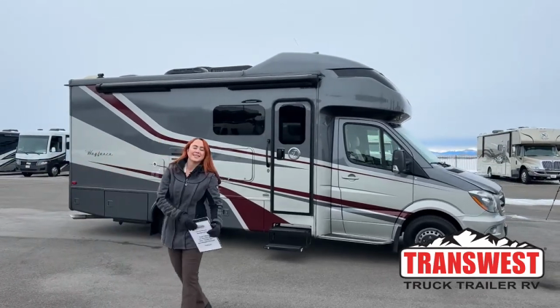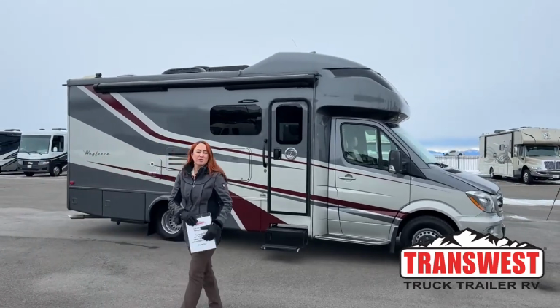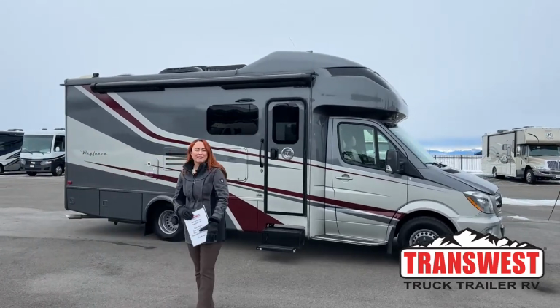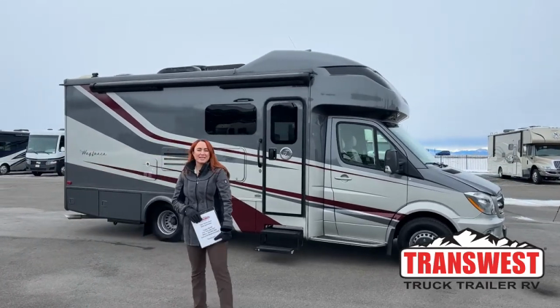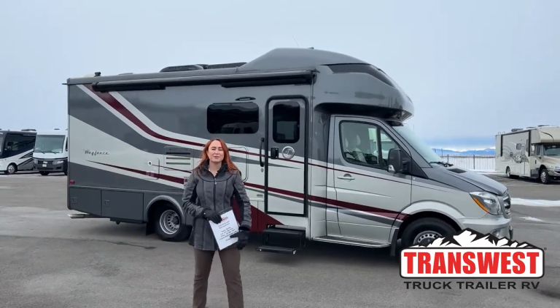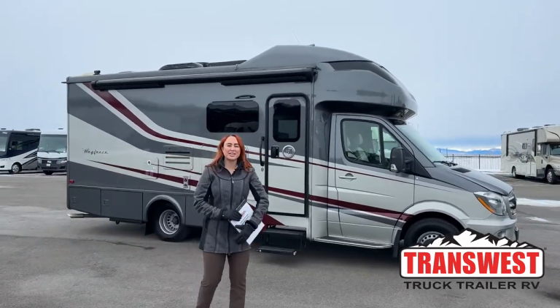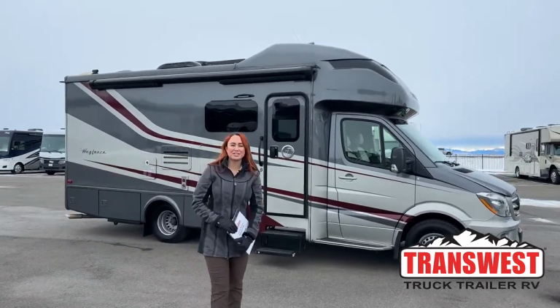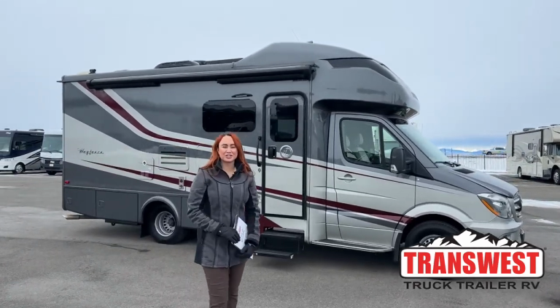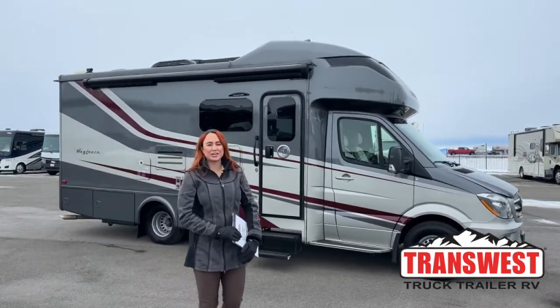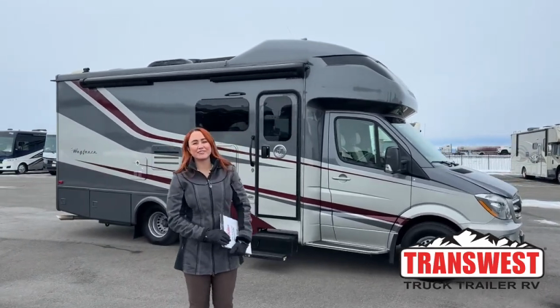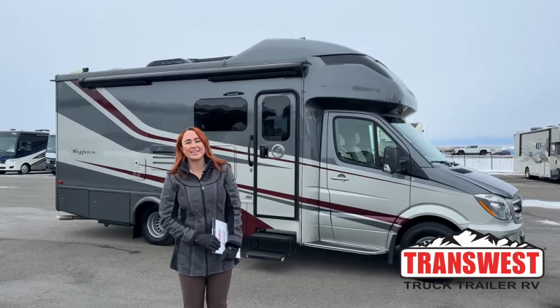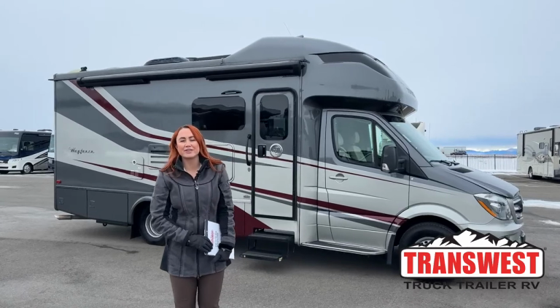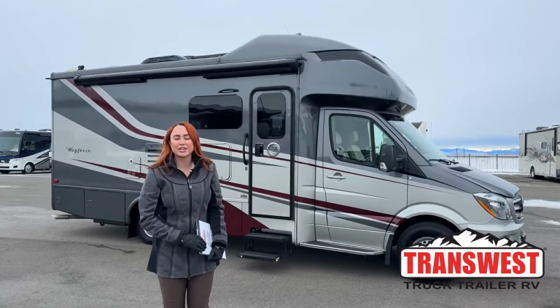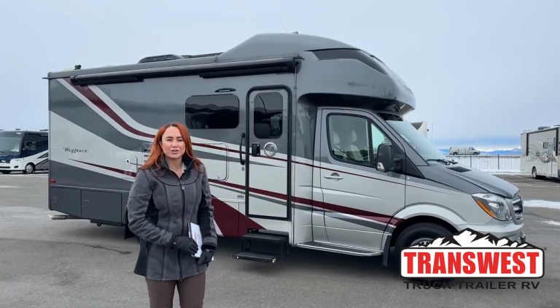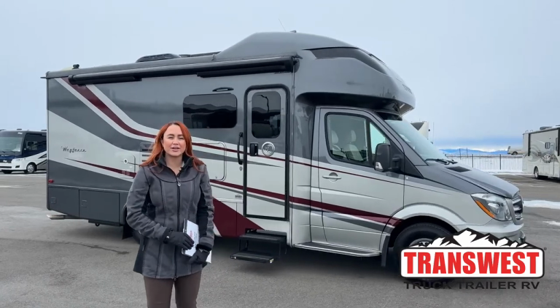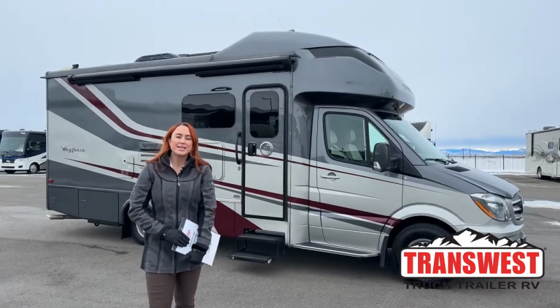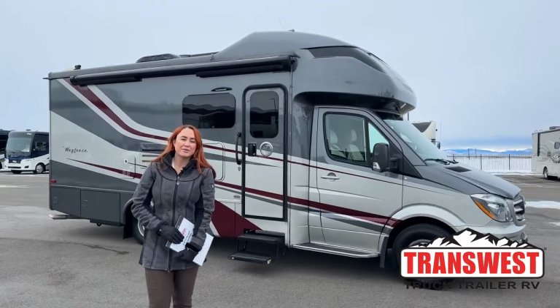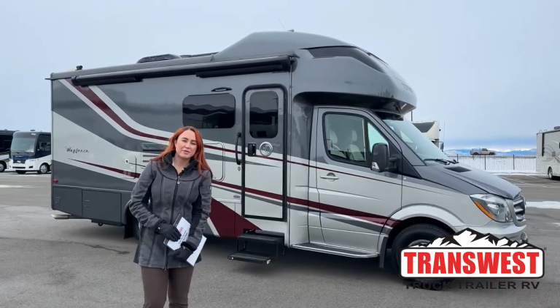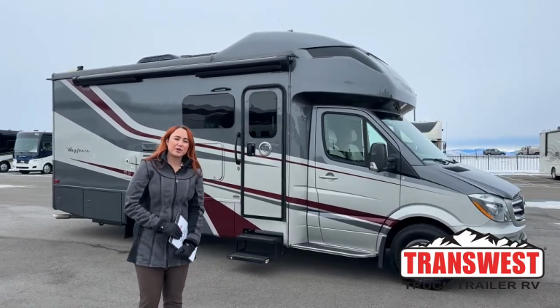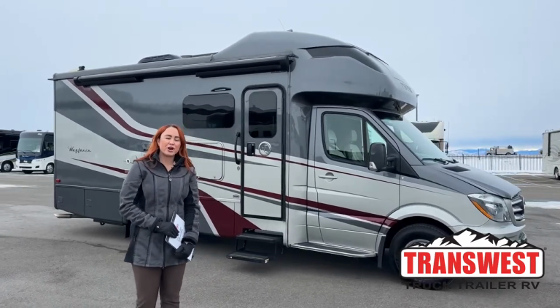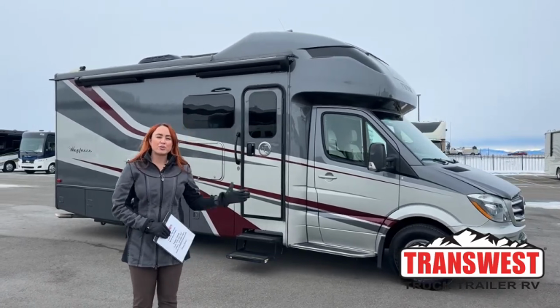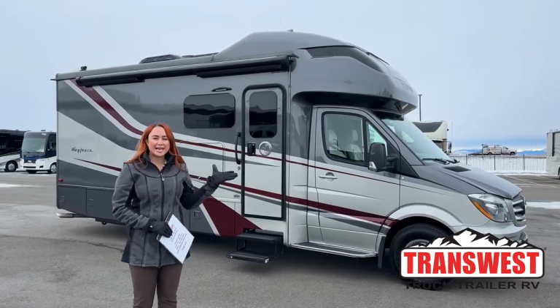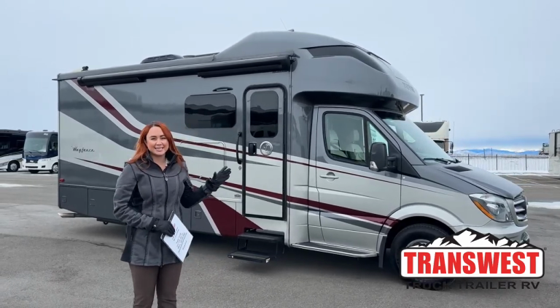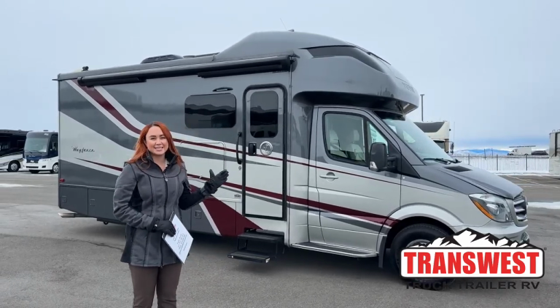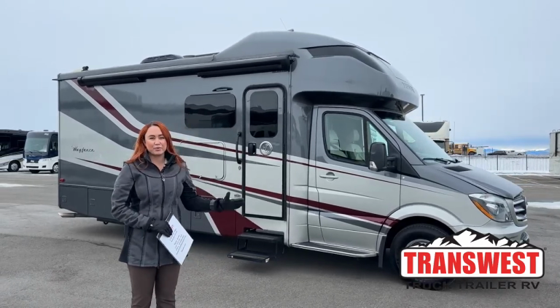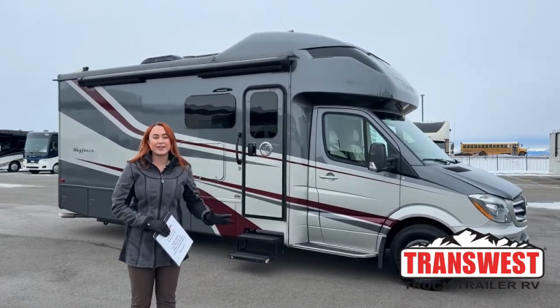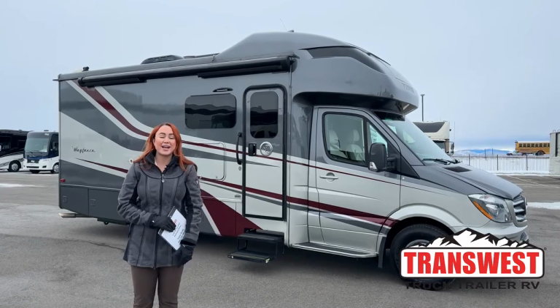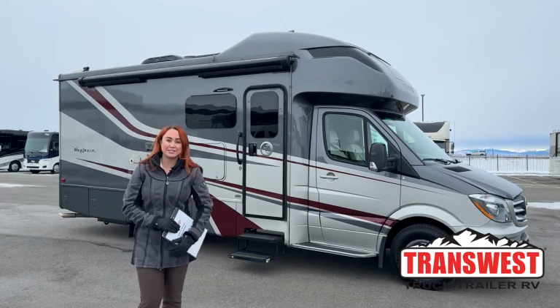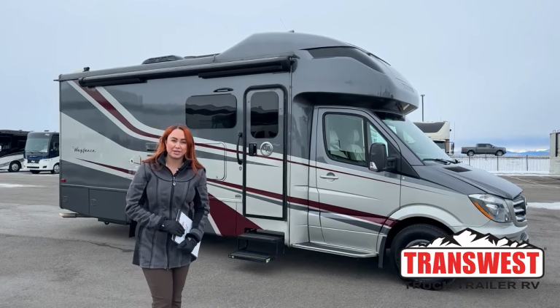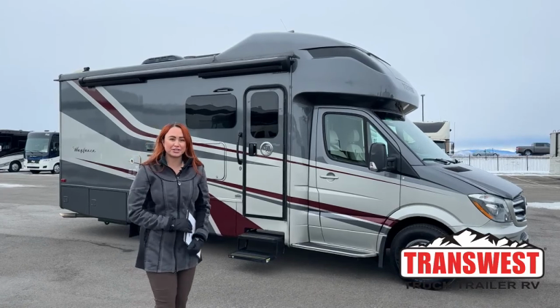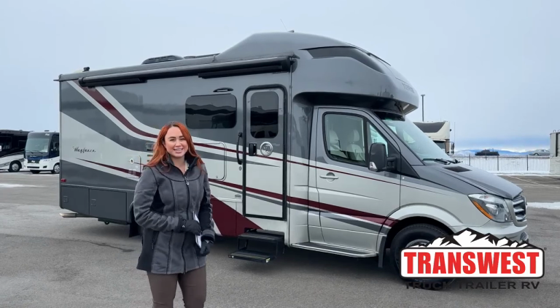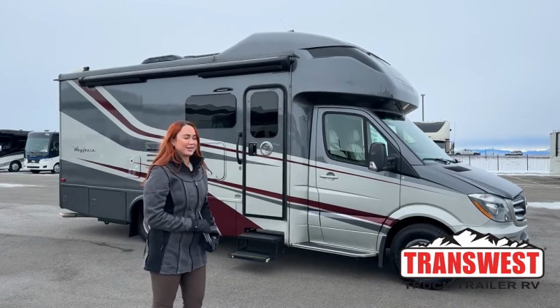Good morning everybody. Welcome to TransWest Truck Trailer RV here in Frederick, Colorado. Today we're going to be going over our 2019 Tiffin Wayfair FW, so let's get into it.